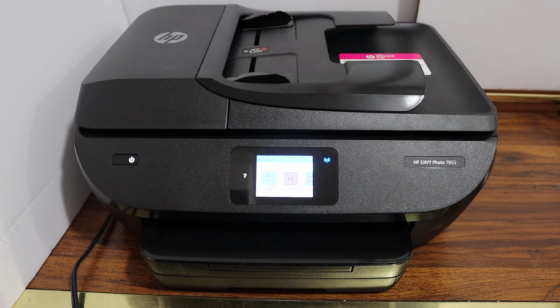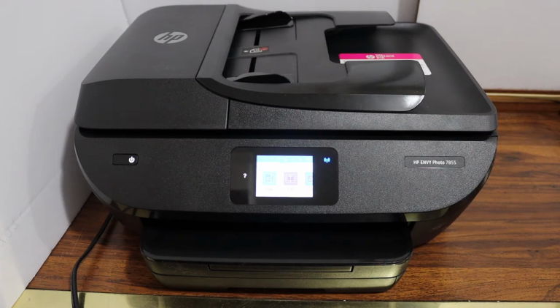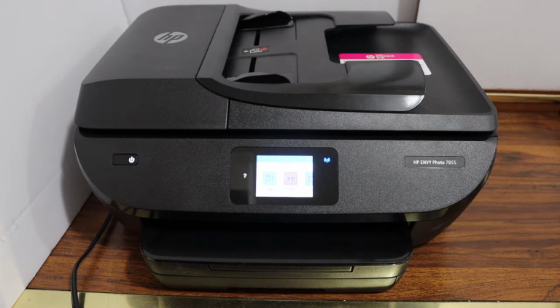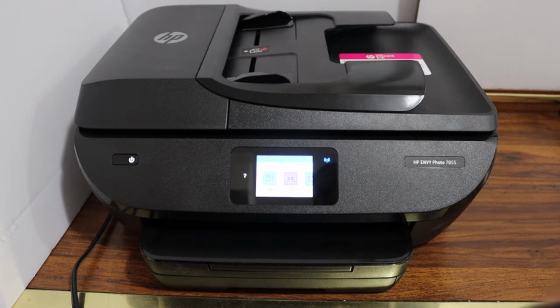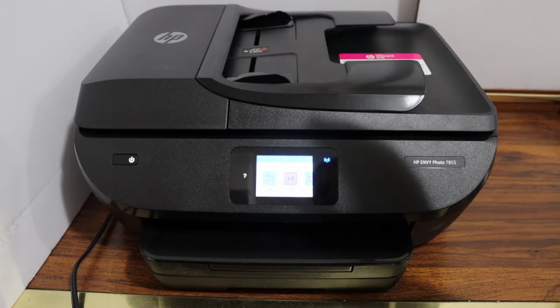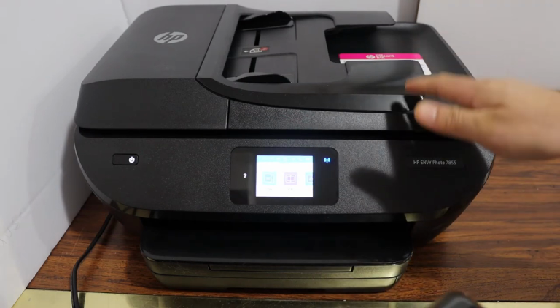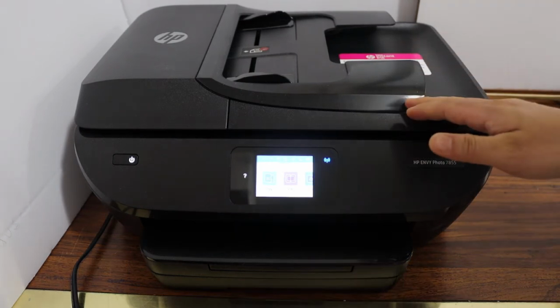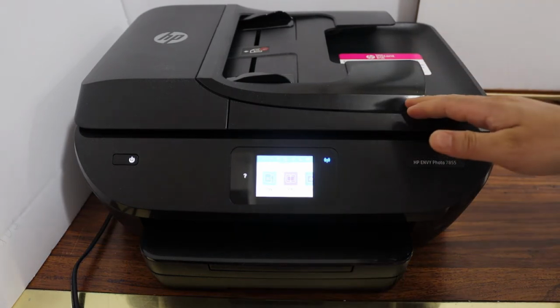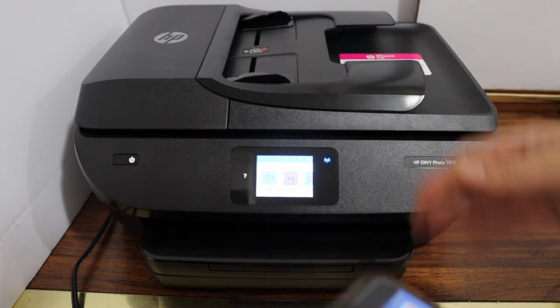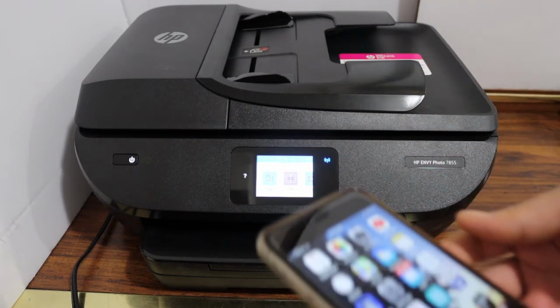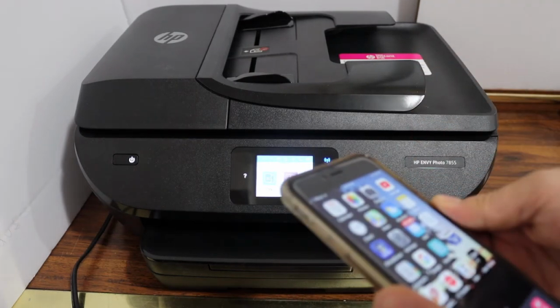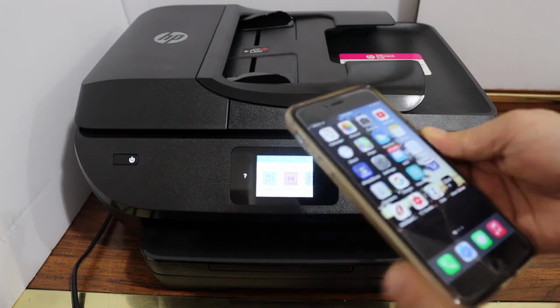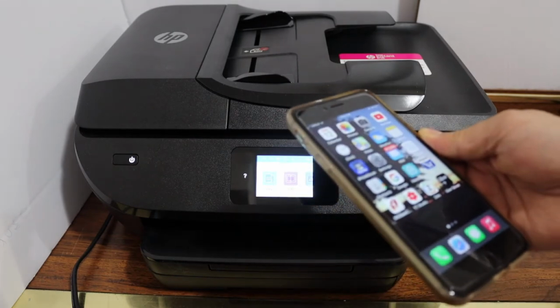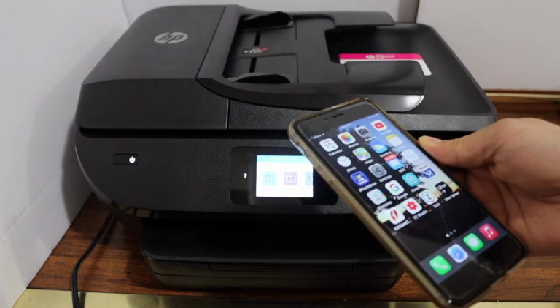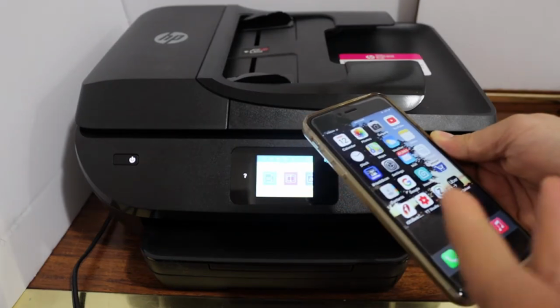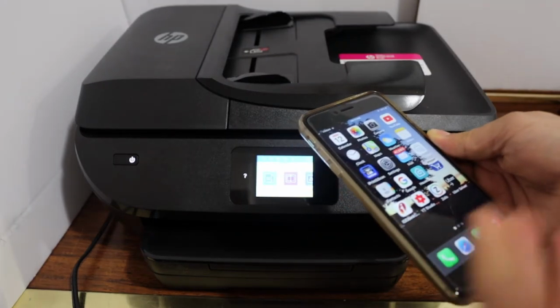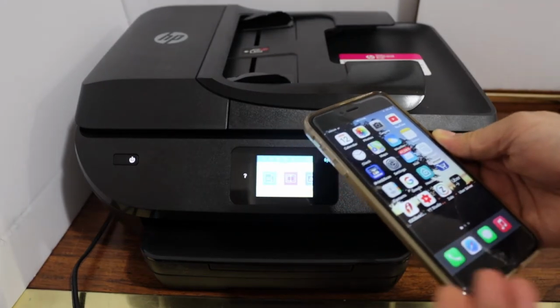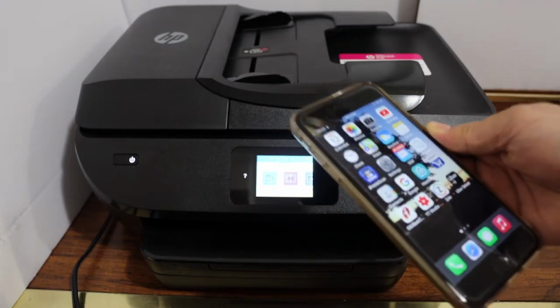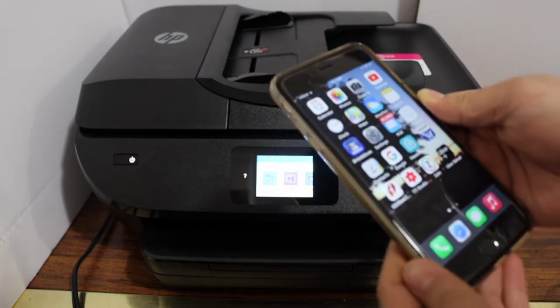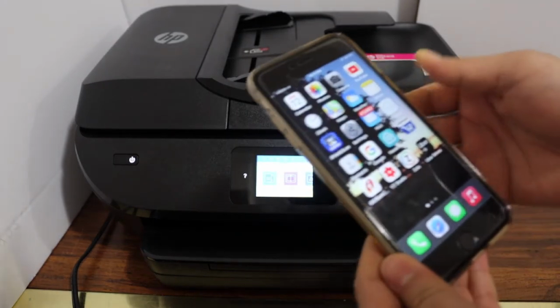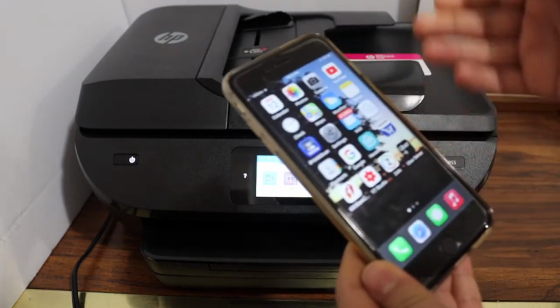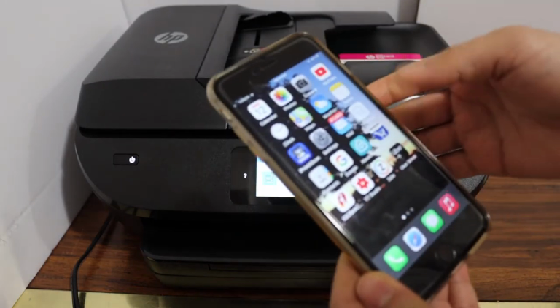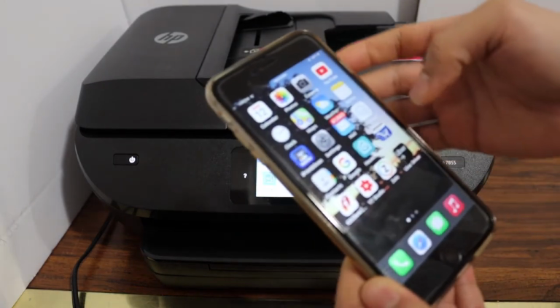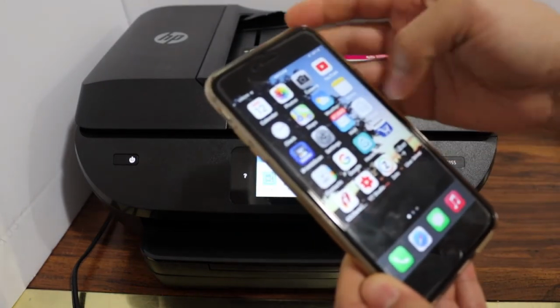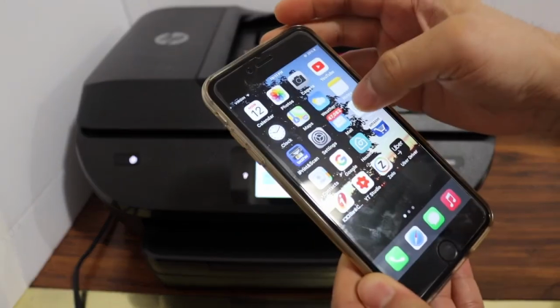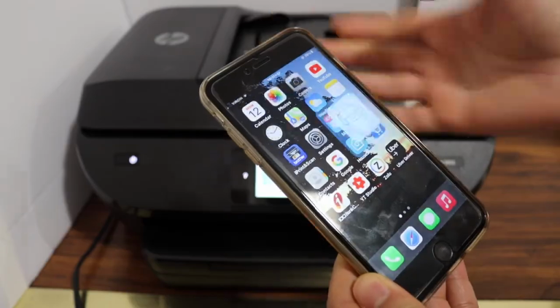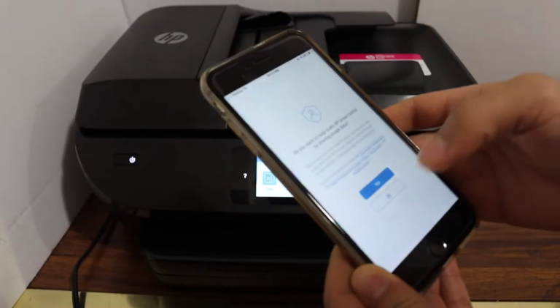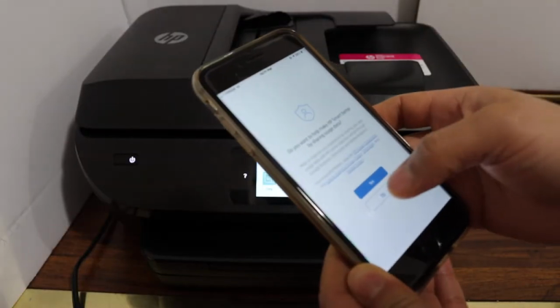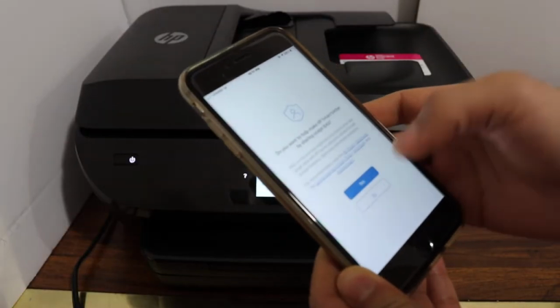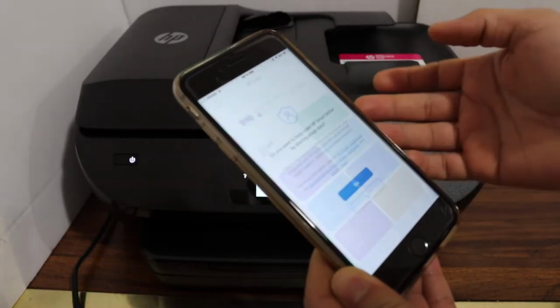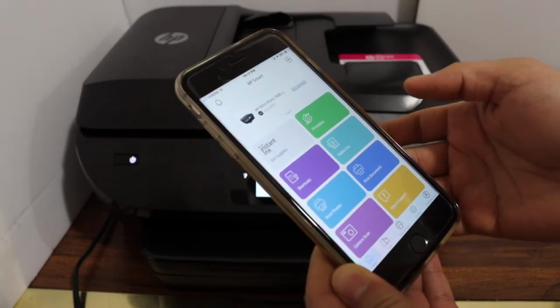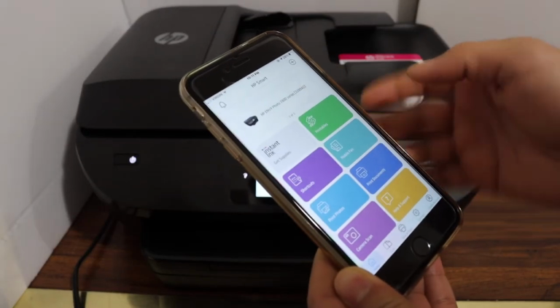The first step is to connect this printer with any device. I have connected it with my iPhone using Wi-Fi. Open the HP Smart app and make sure you add your printer there.